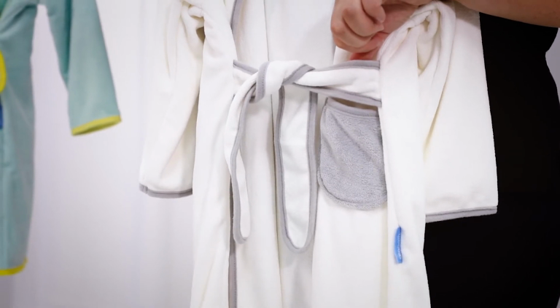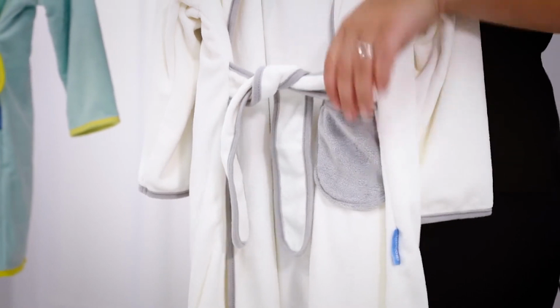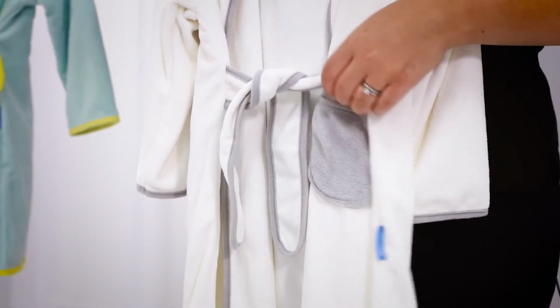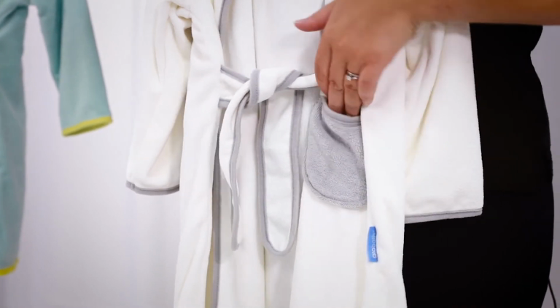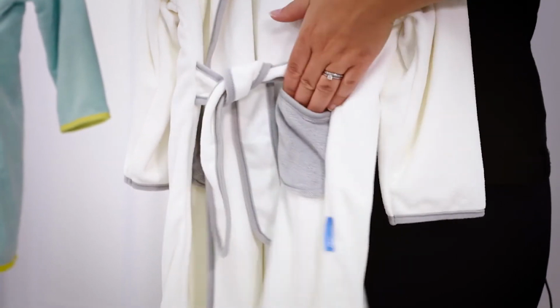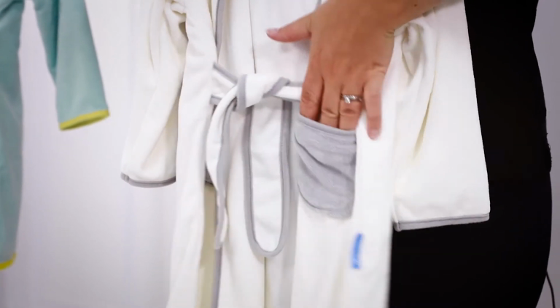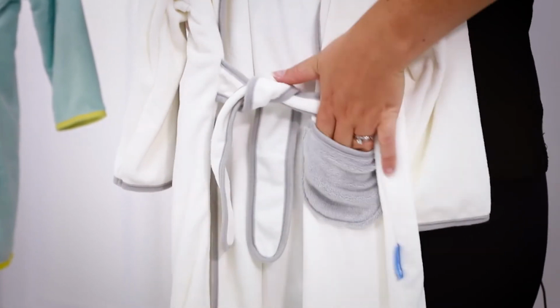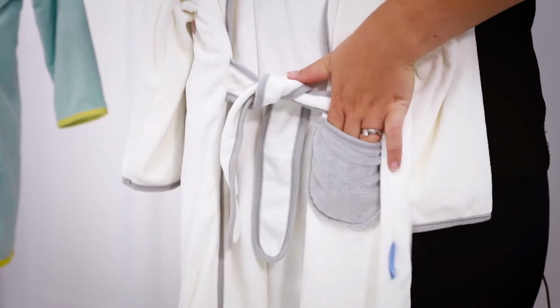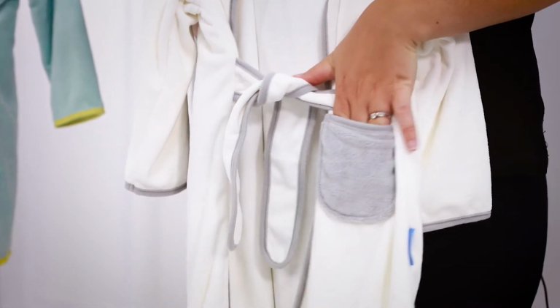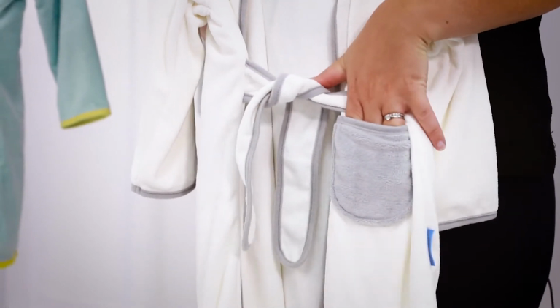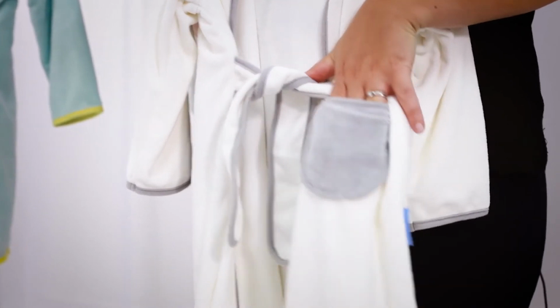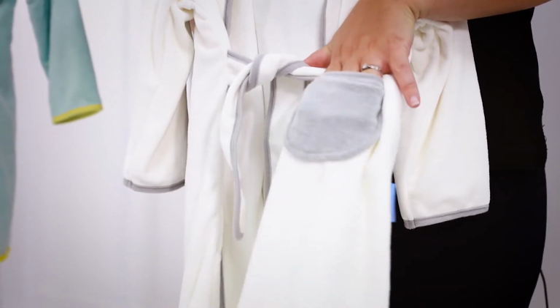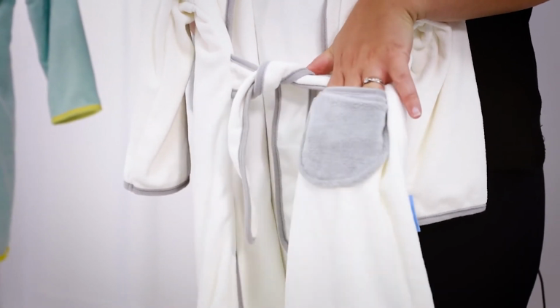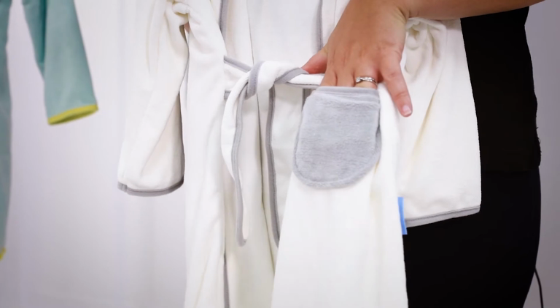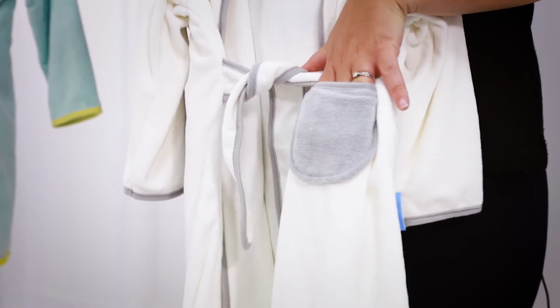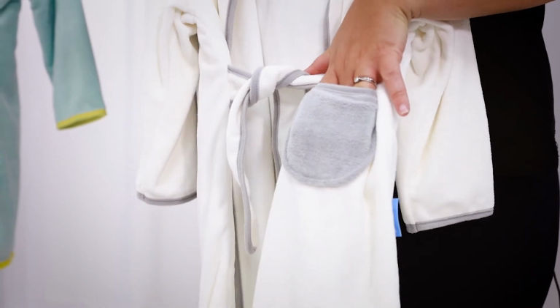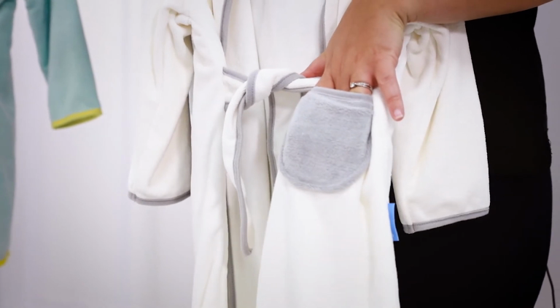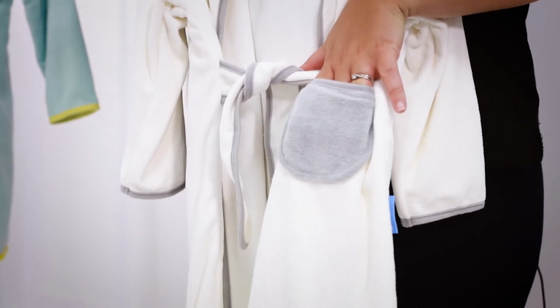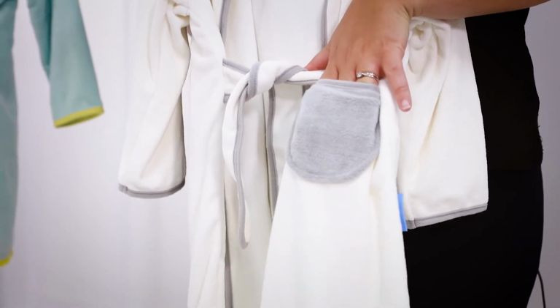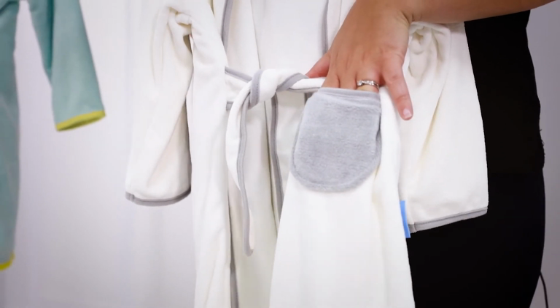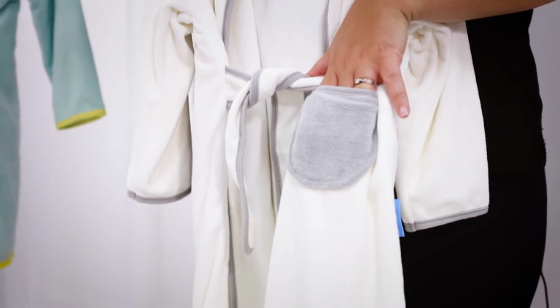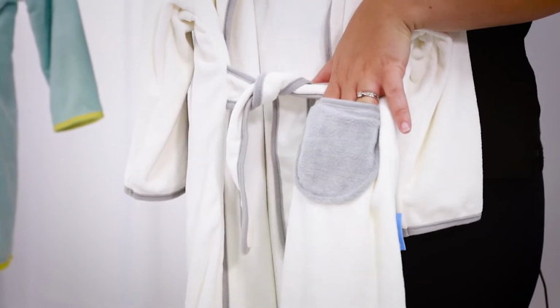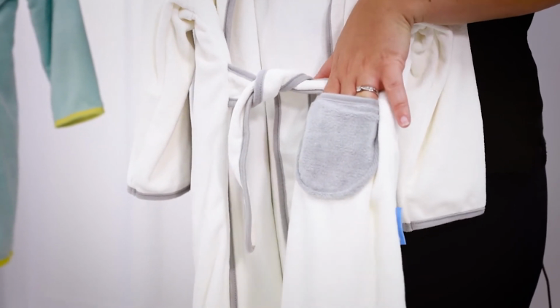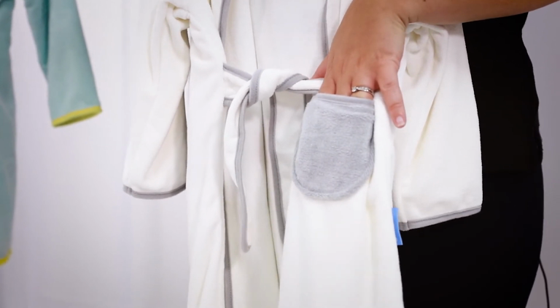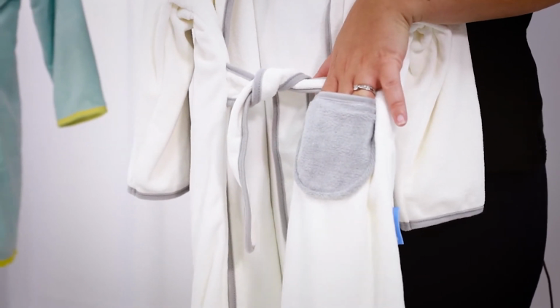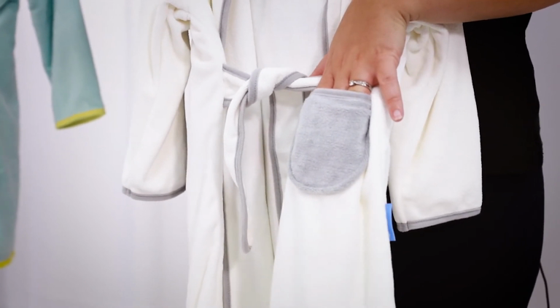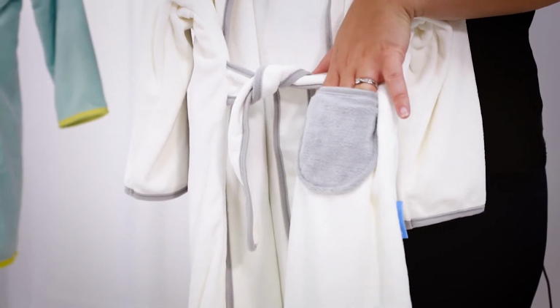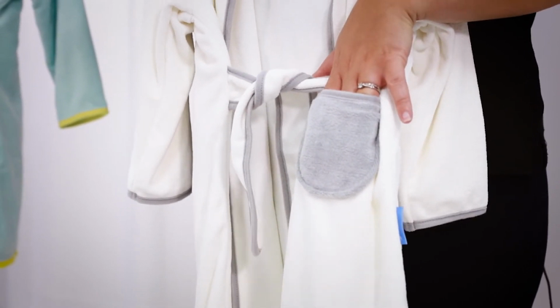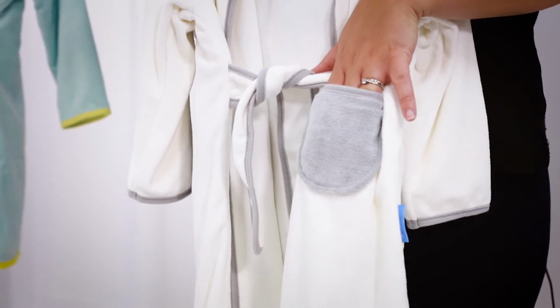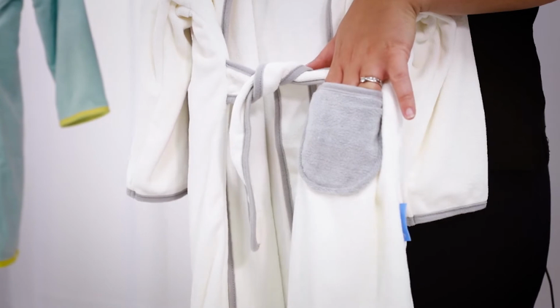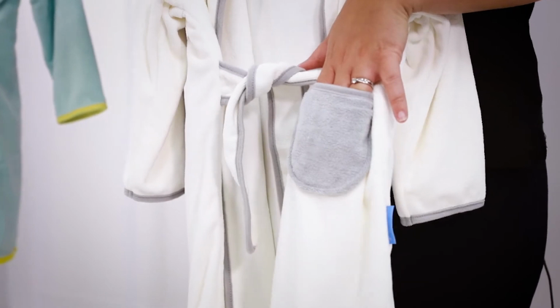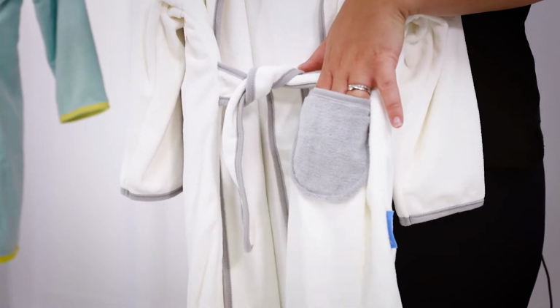The Grow Robe also has handy pockets — essential for all toddlers who like to have somewhere to put all those toys, tissues, stickers and other paraphernalia they can't possibly do without.